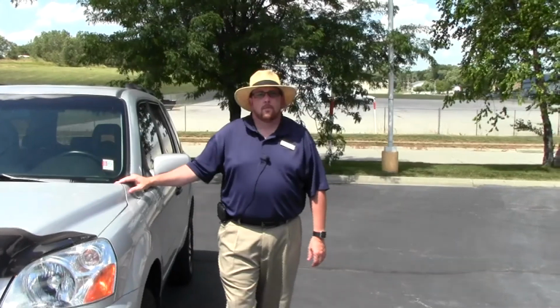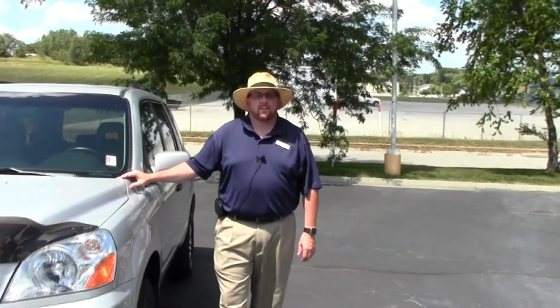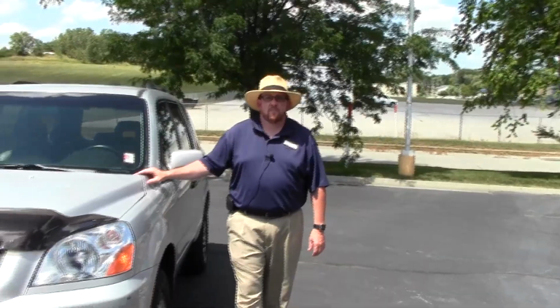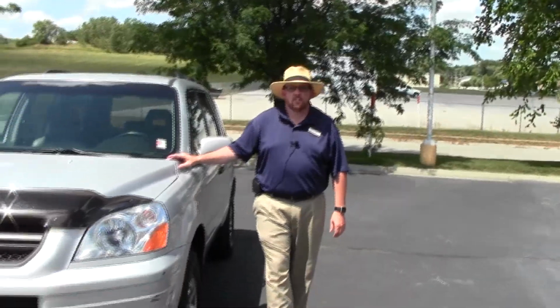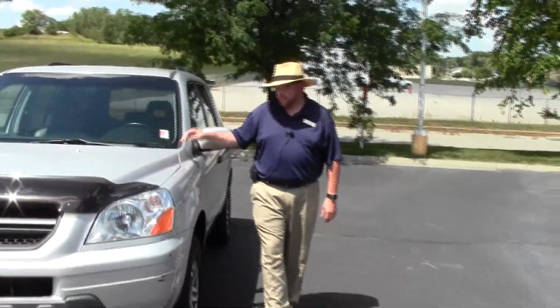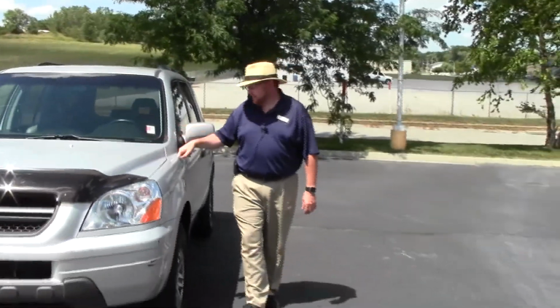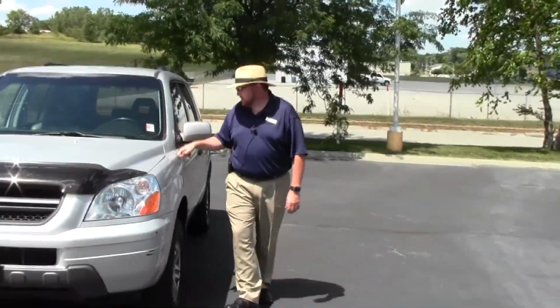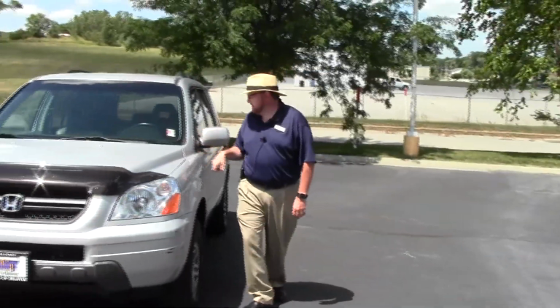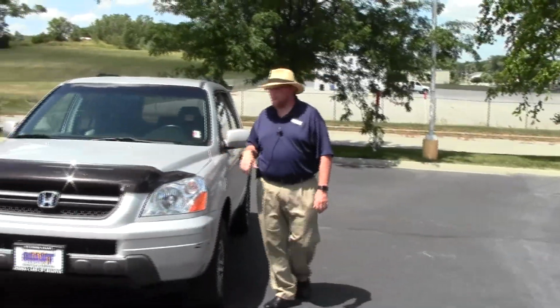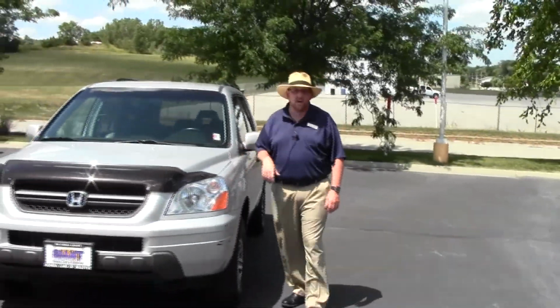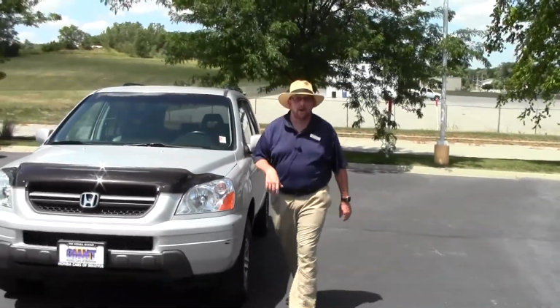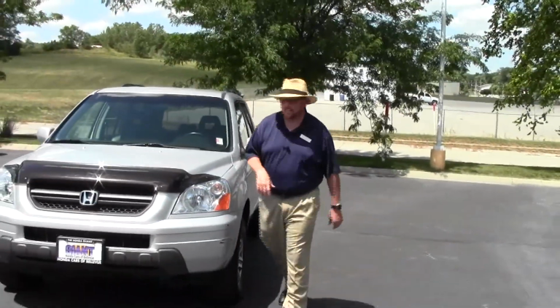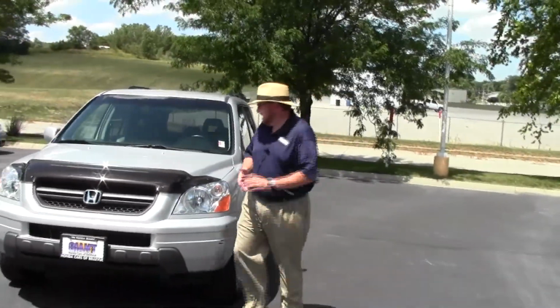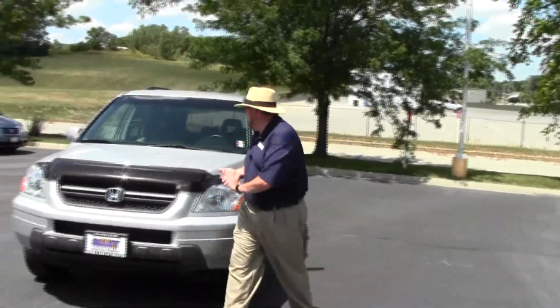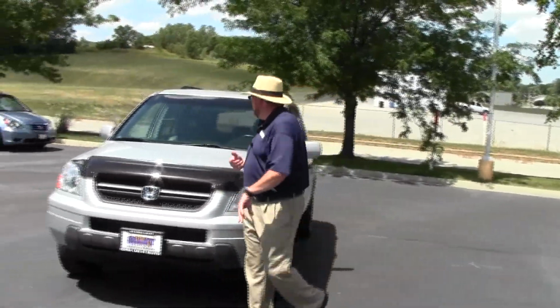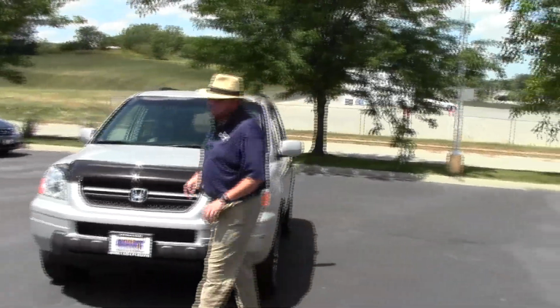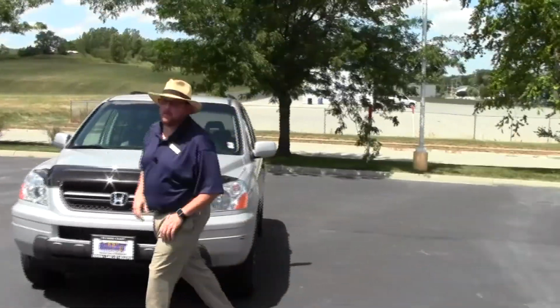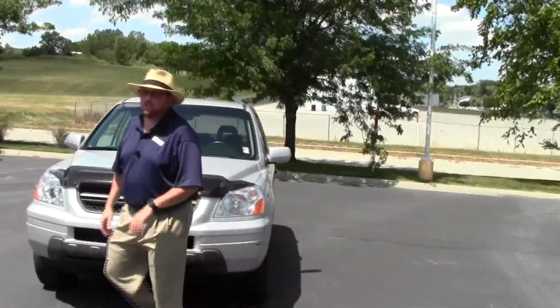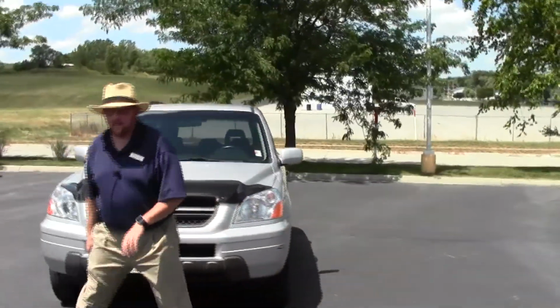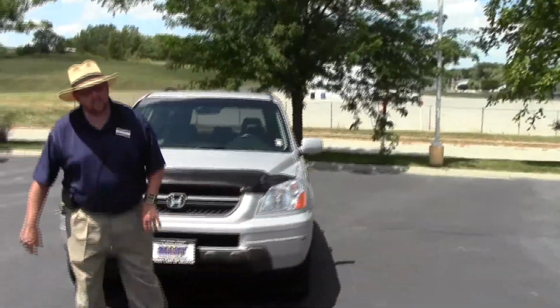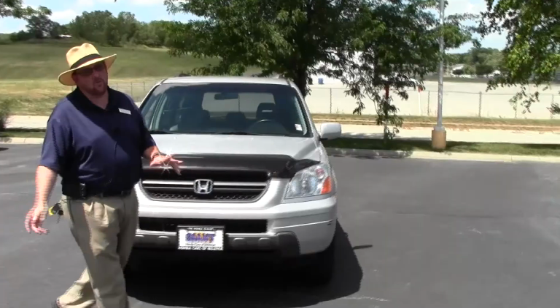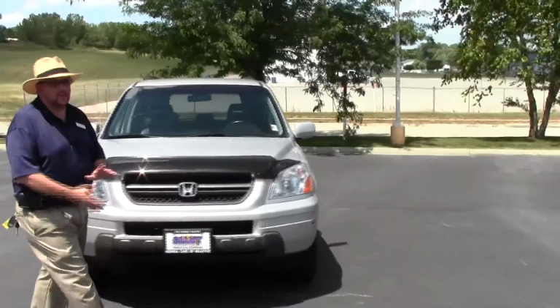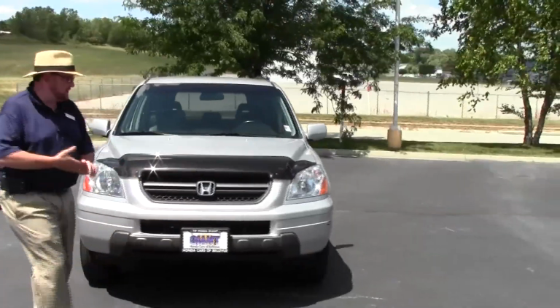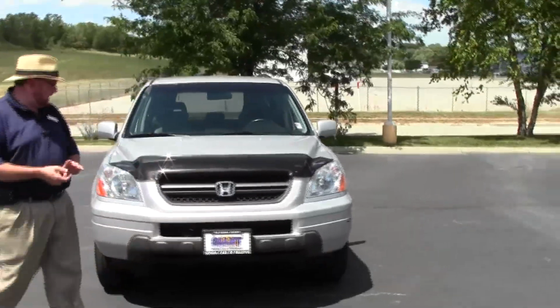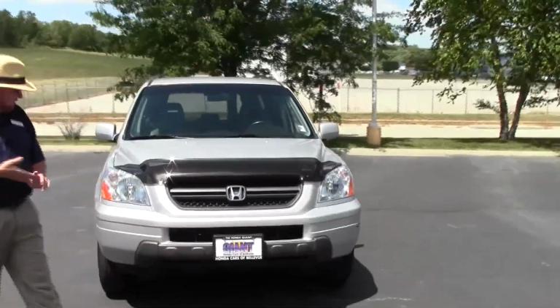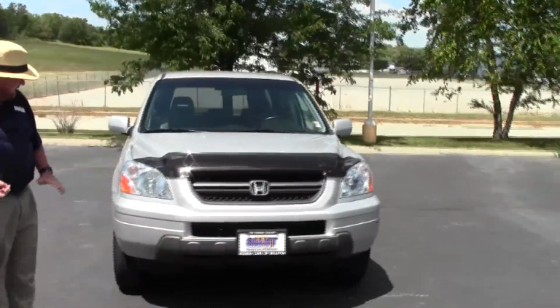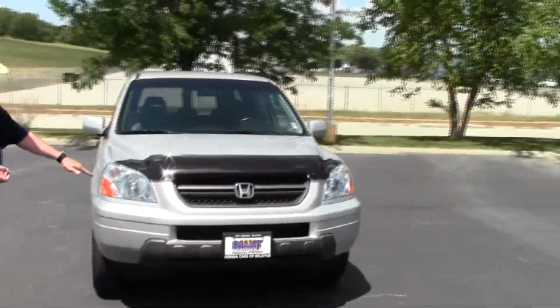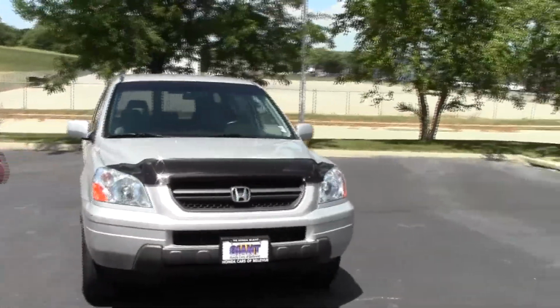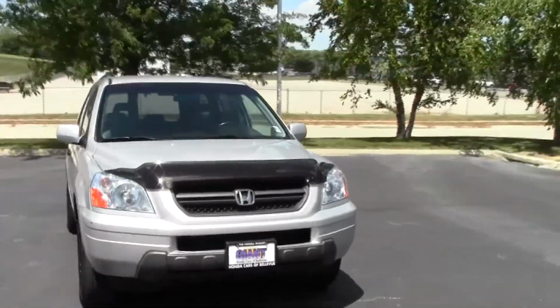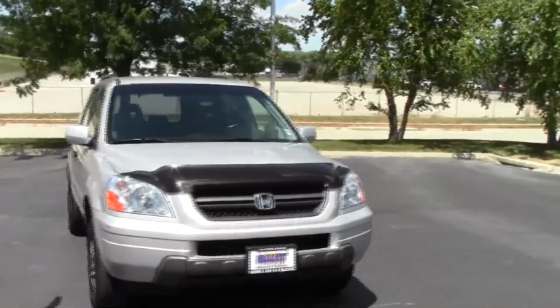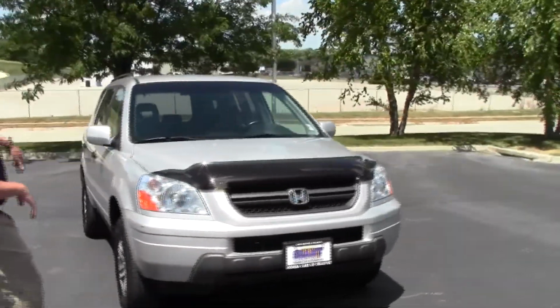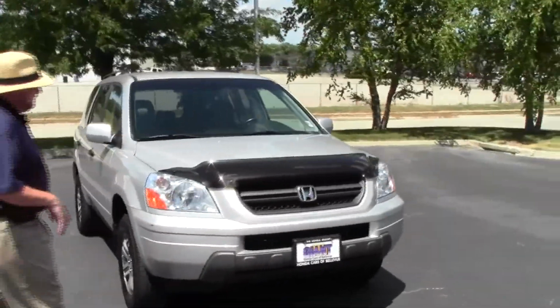Brian Kelly here for Honda Giant, here to show you this 2004 Honda Pilot EXL. It just came in on trade and has a little over a hundred thousand miles. It features five mile-an-hour bumpers in the front and back.